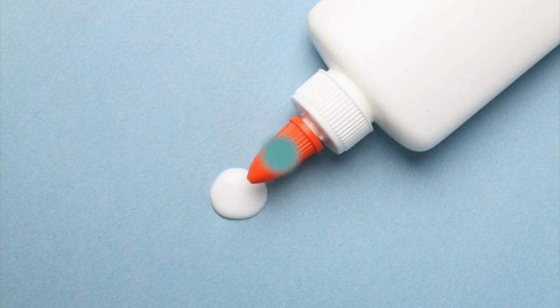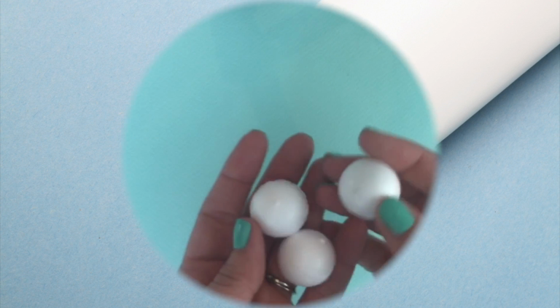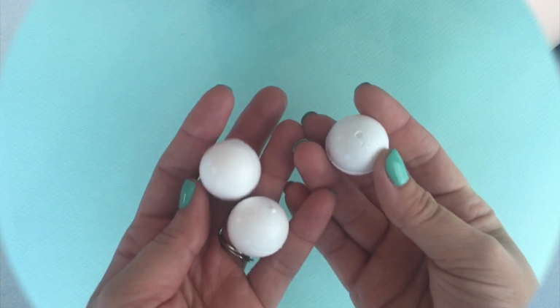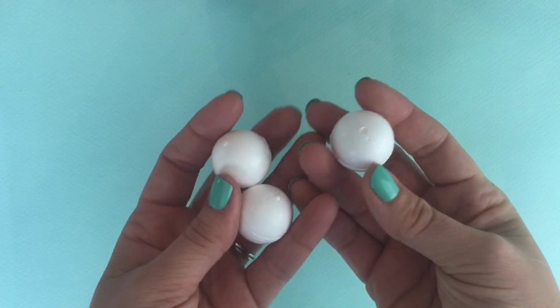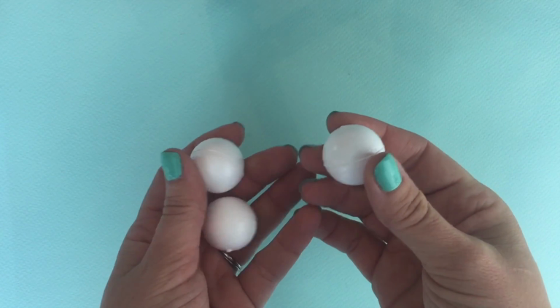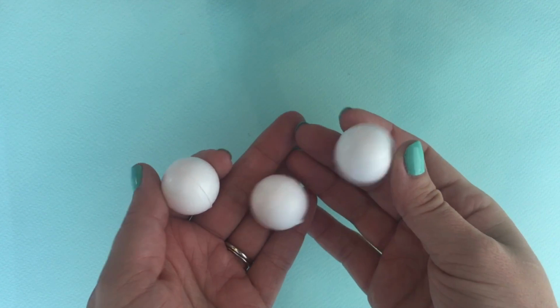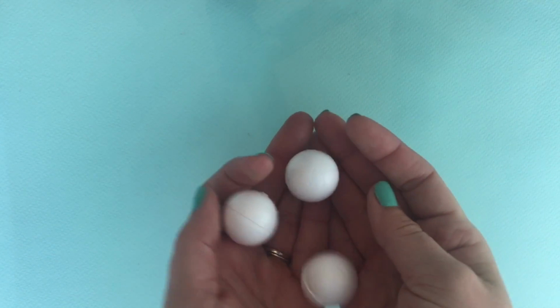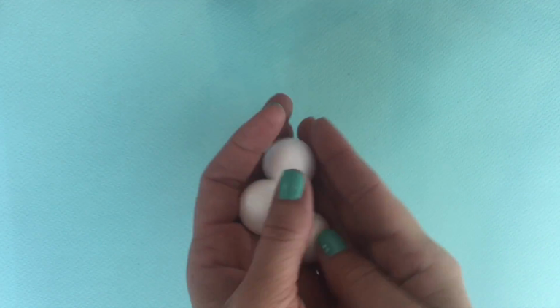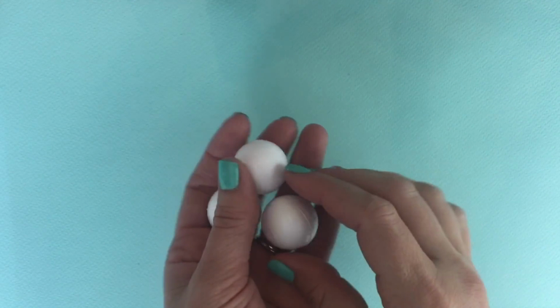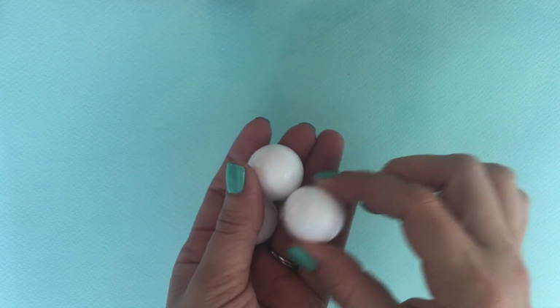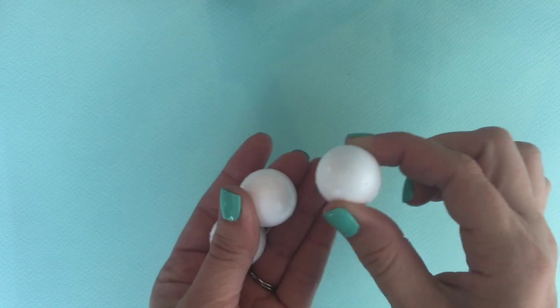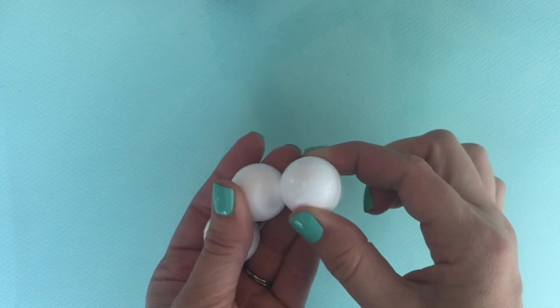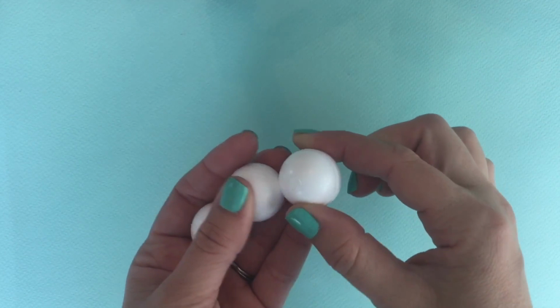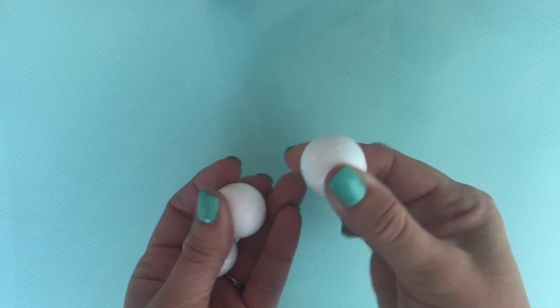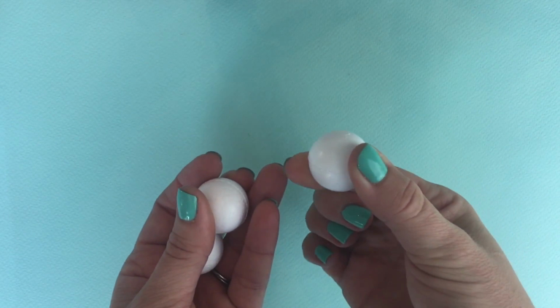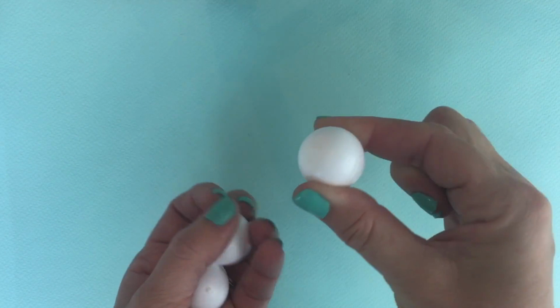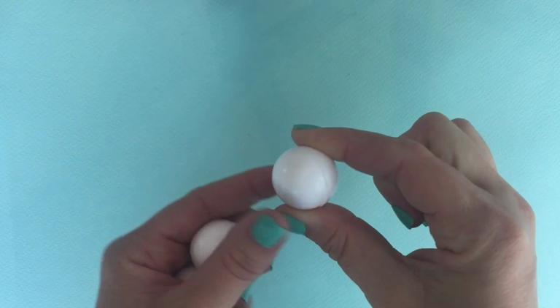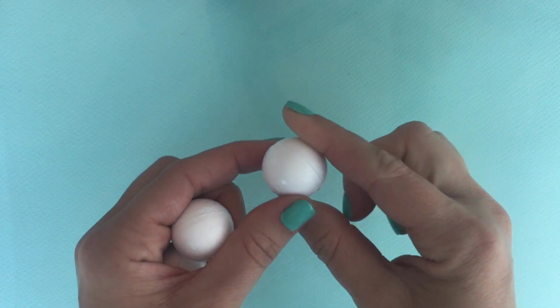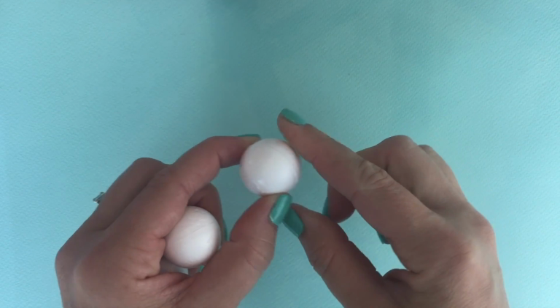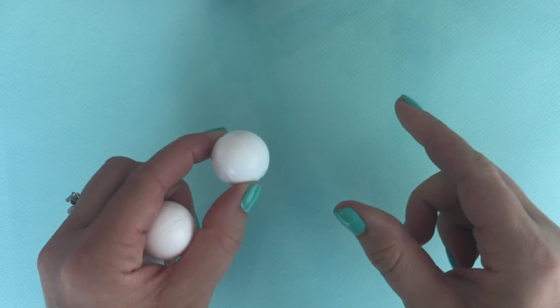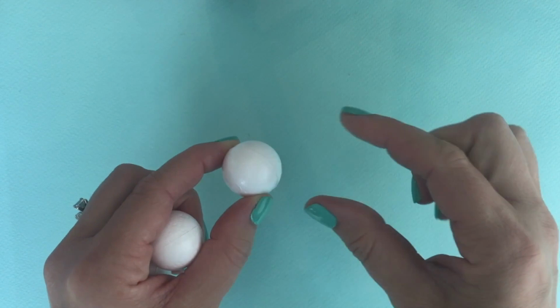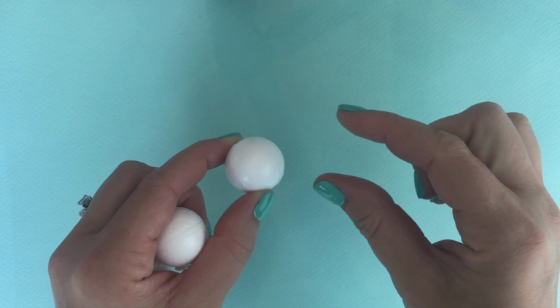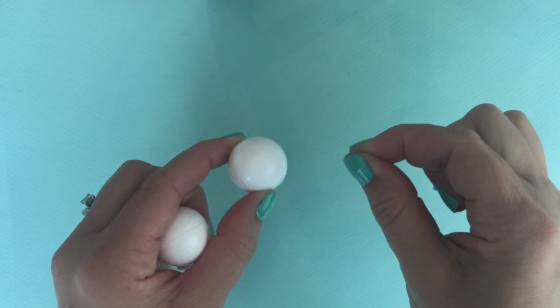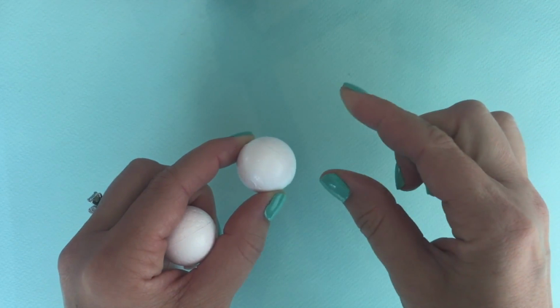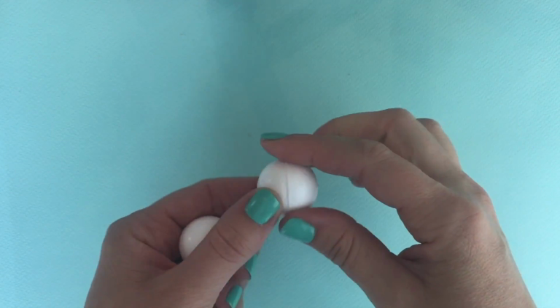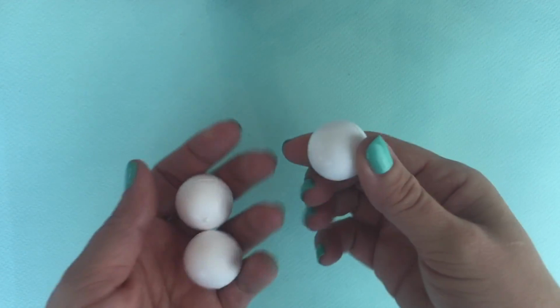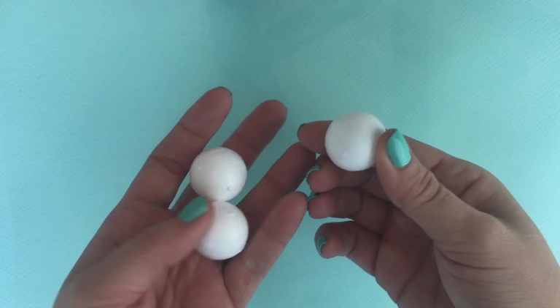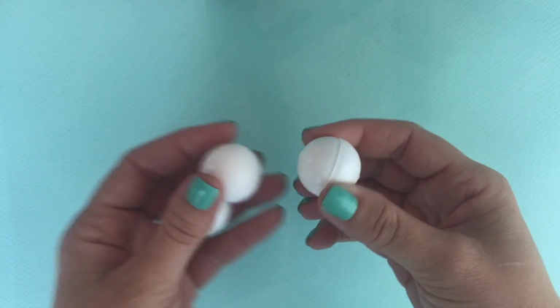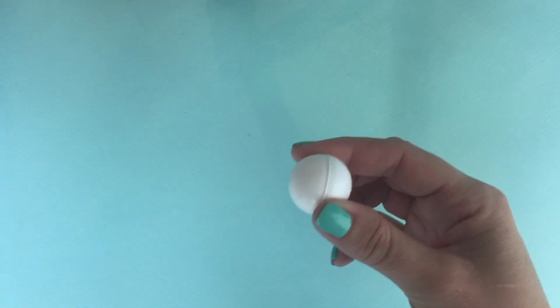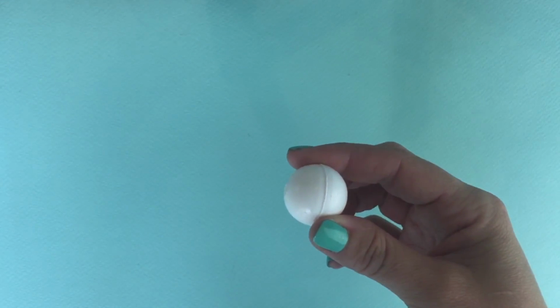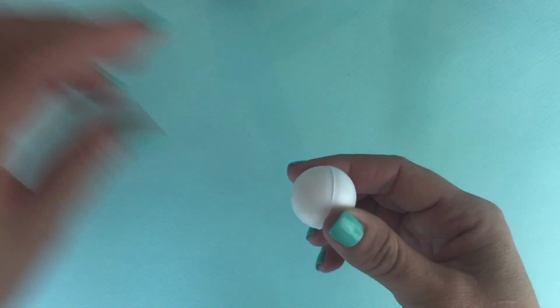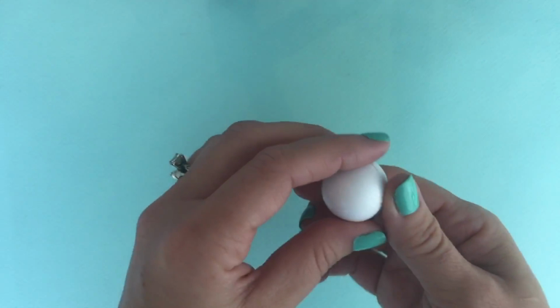We are using these small smooth styrofoam balls because they are harder. The regular styrofoam balls are much softer and easier to crush, so these should last a long time for the dolls.